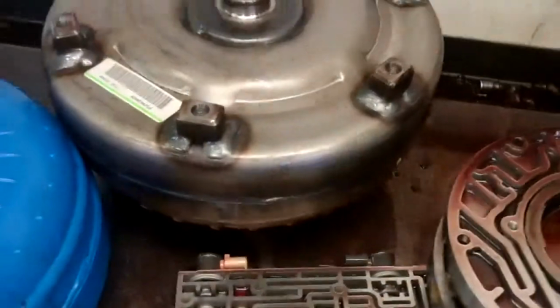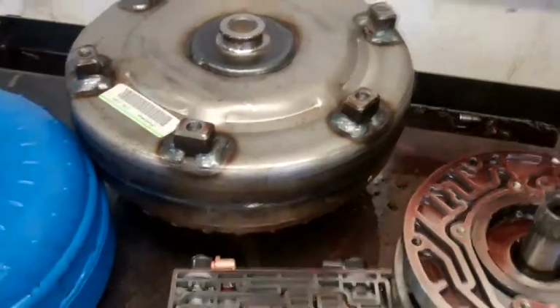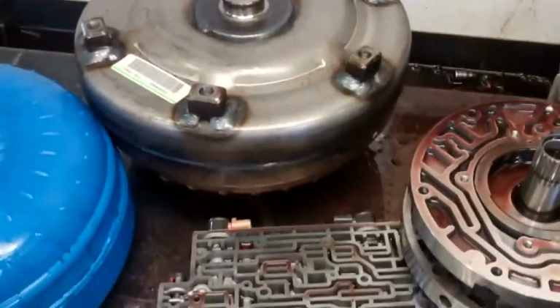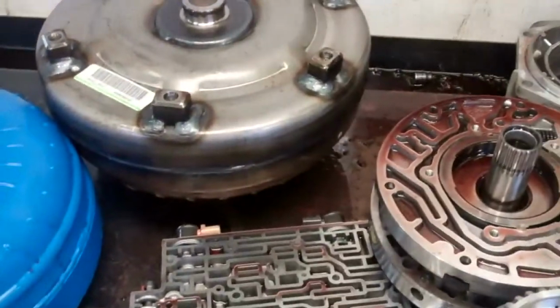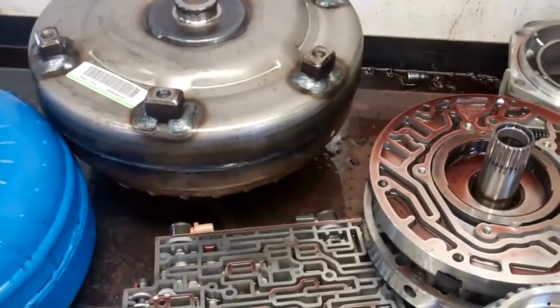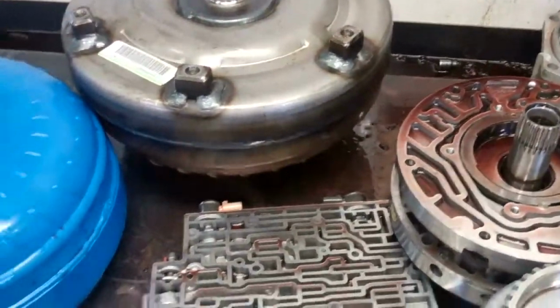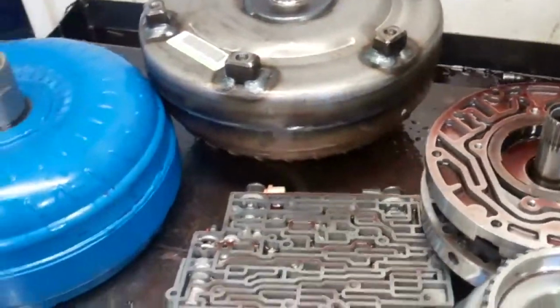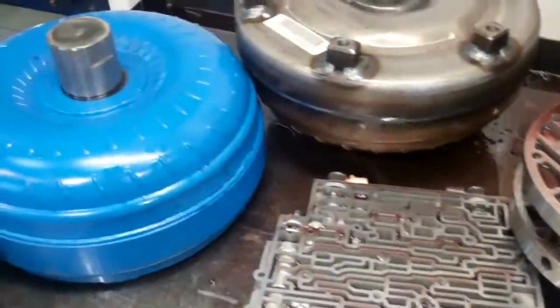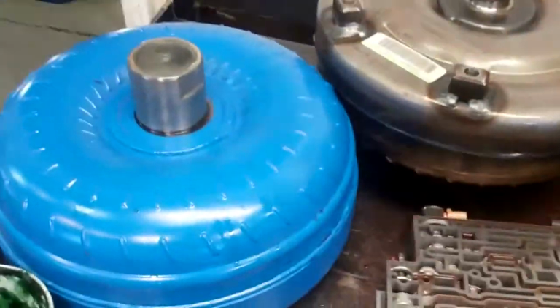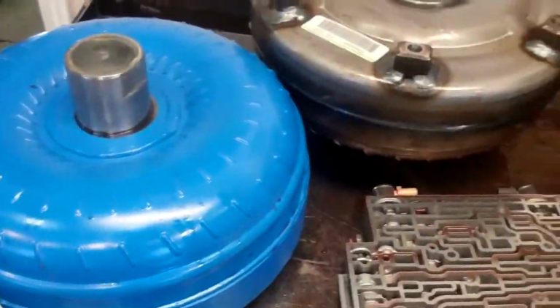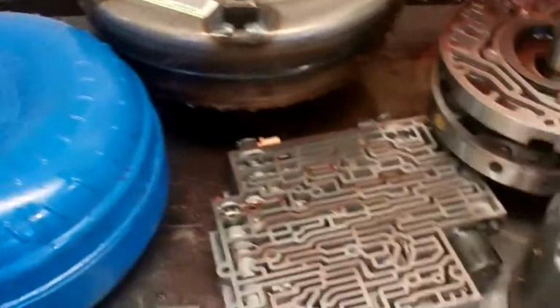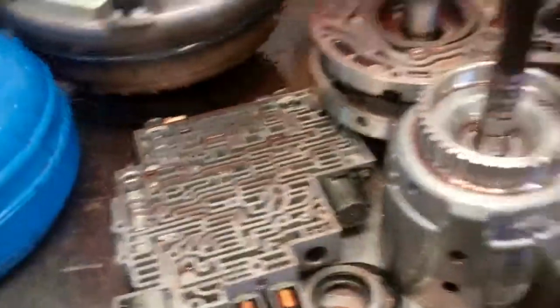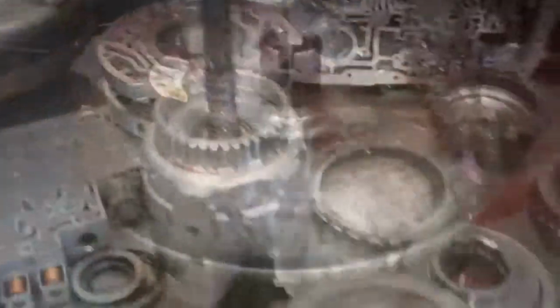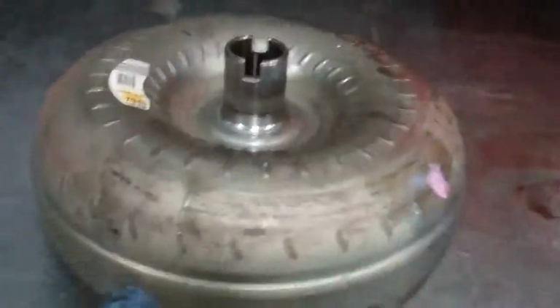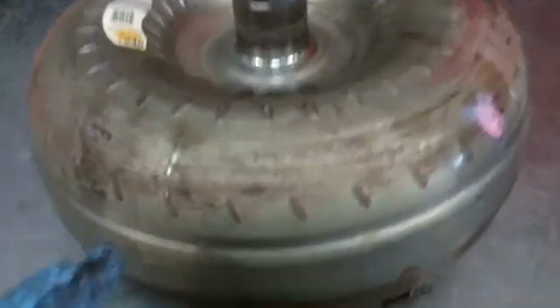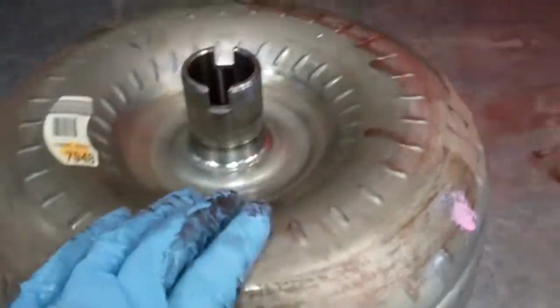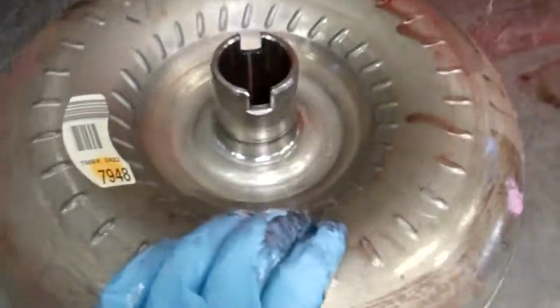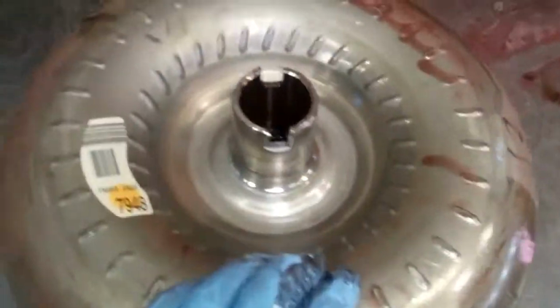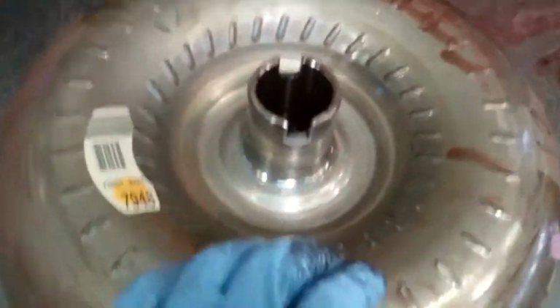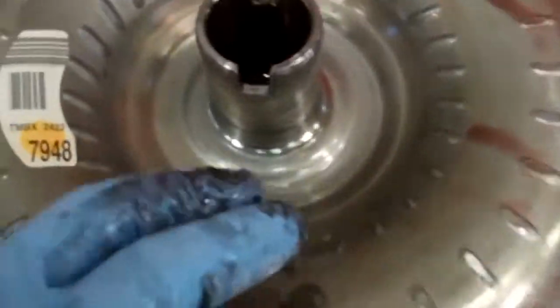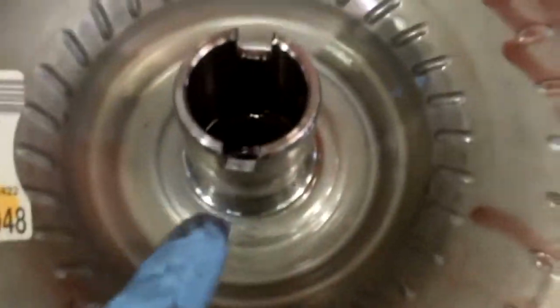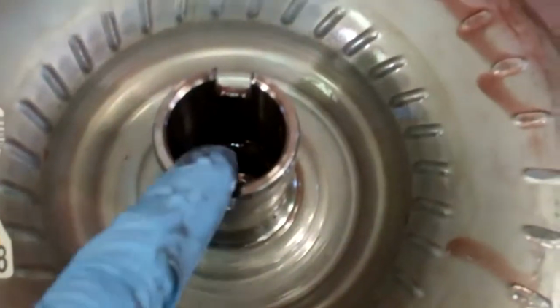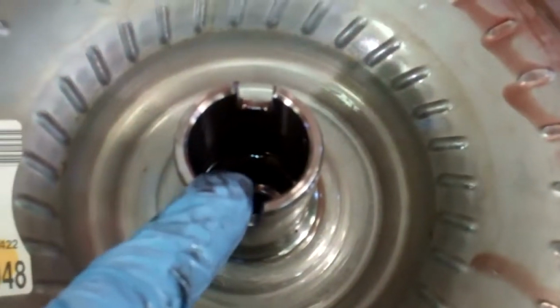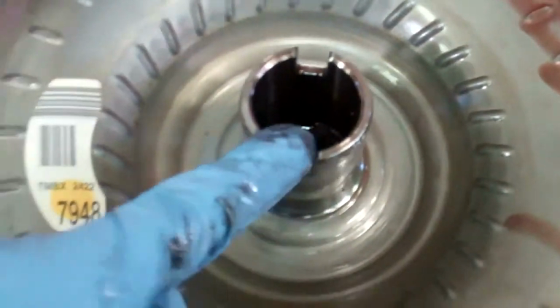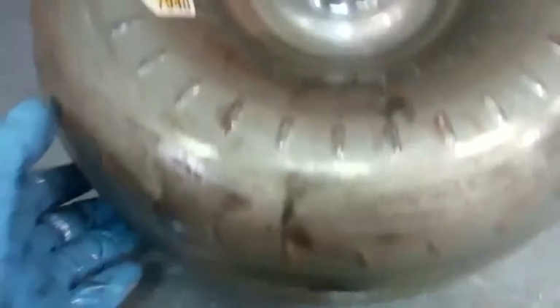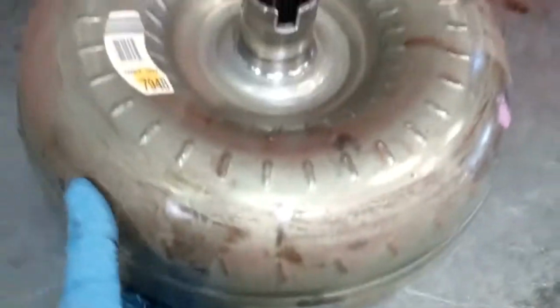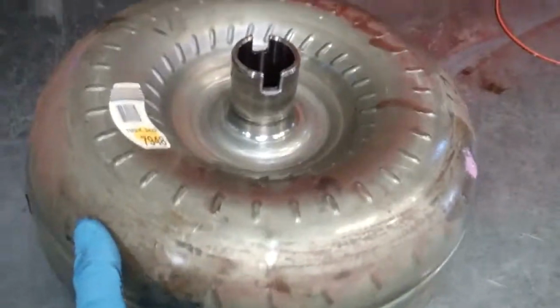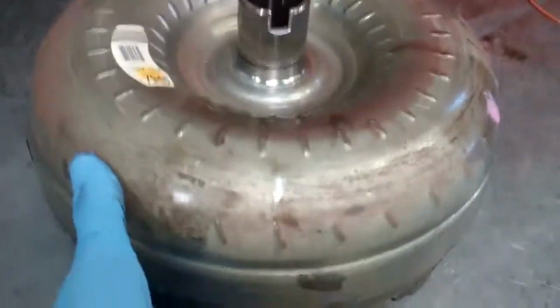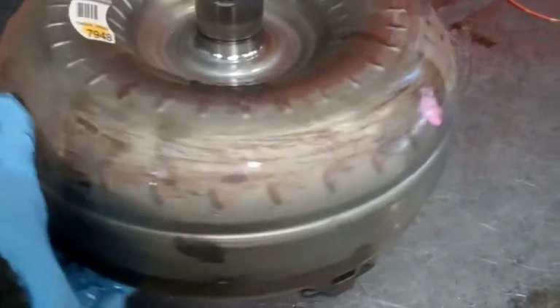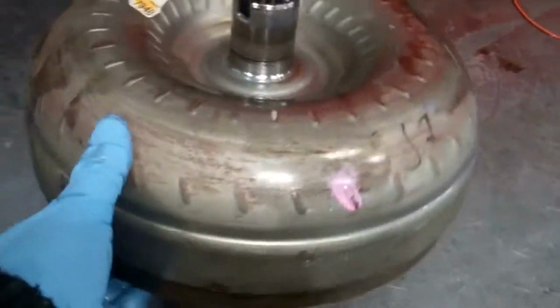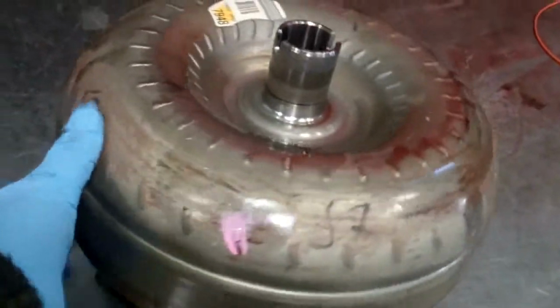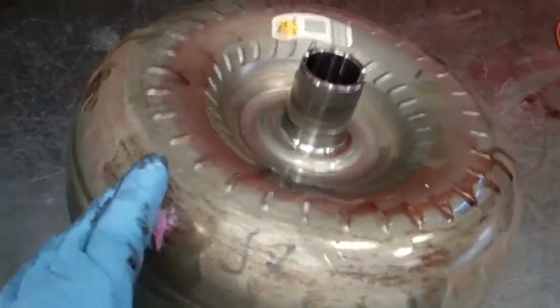Now your torque converter has only one way for fluid to go in and out of it — right here. So there's no way to get all the contaminated fluid out of it. So this is going to need to be replaced.